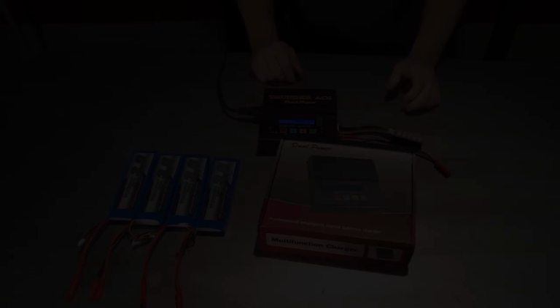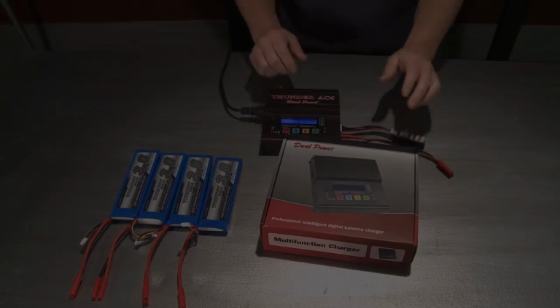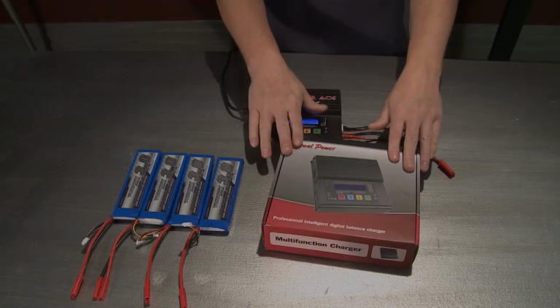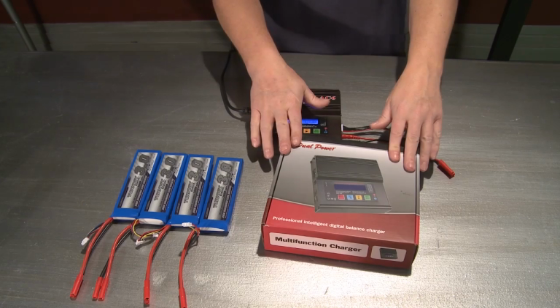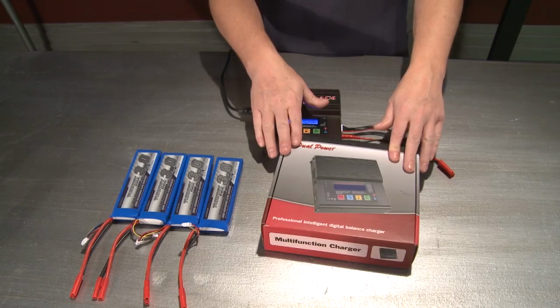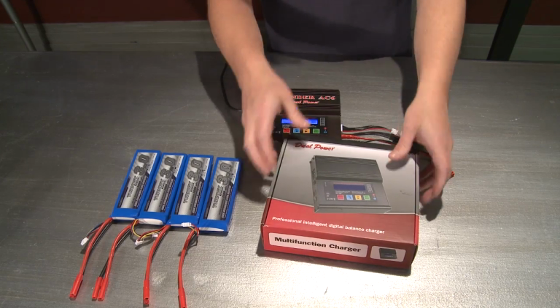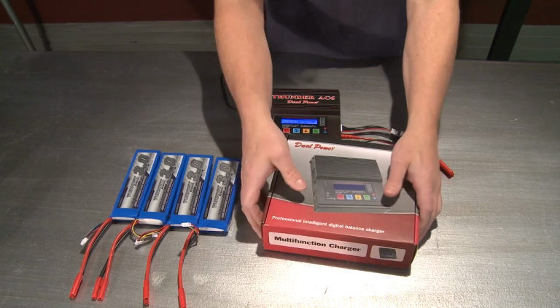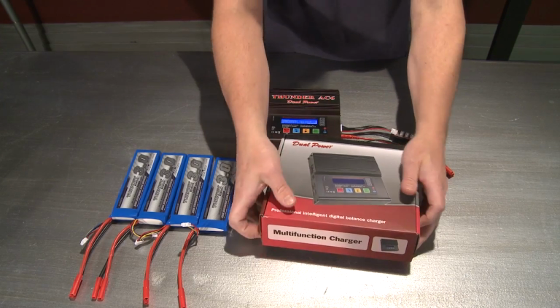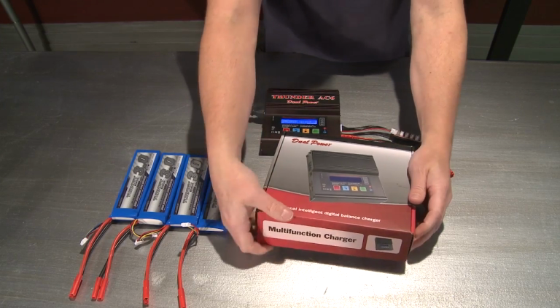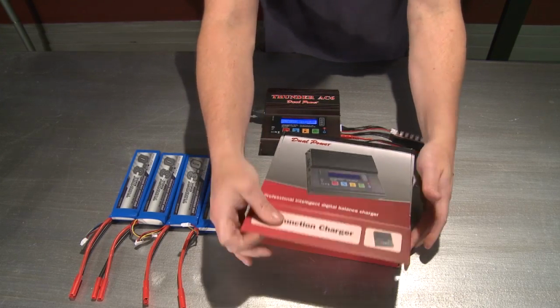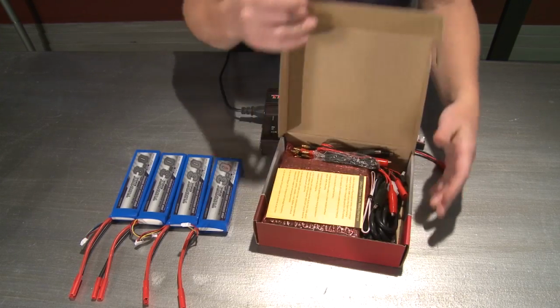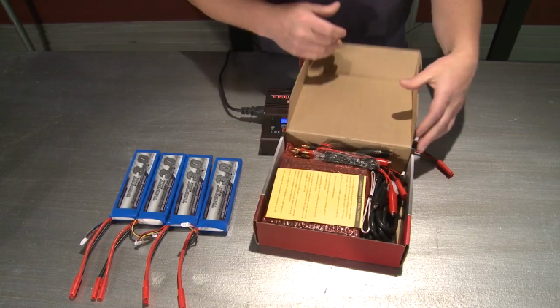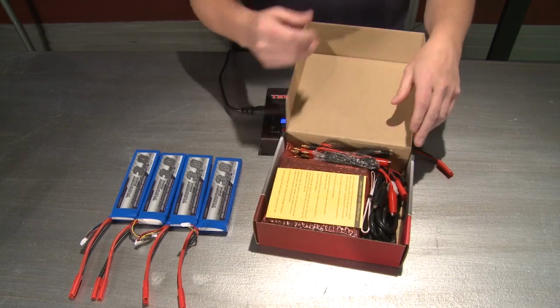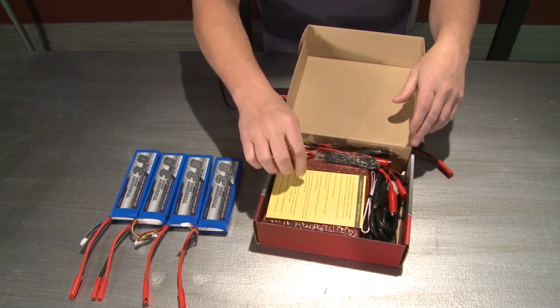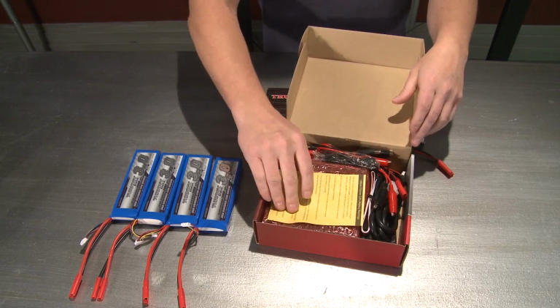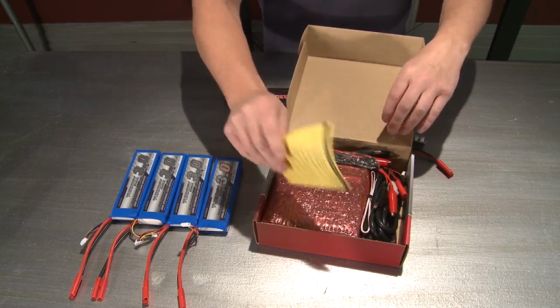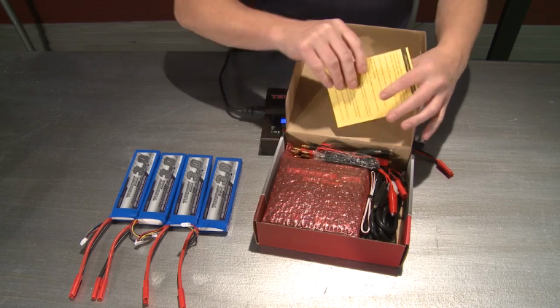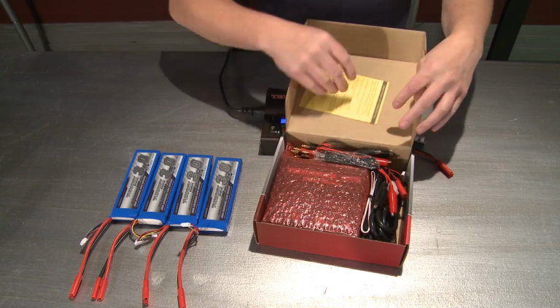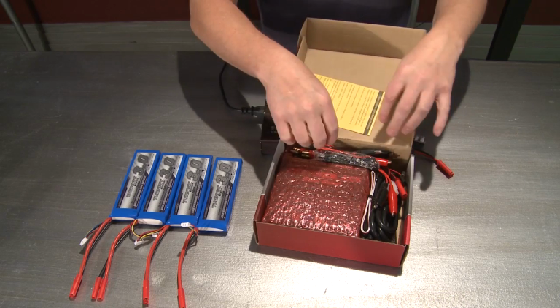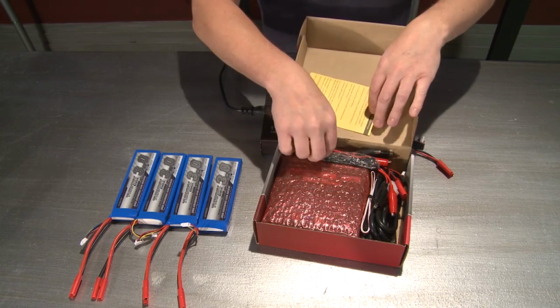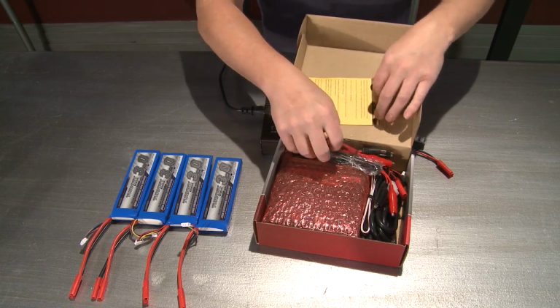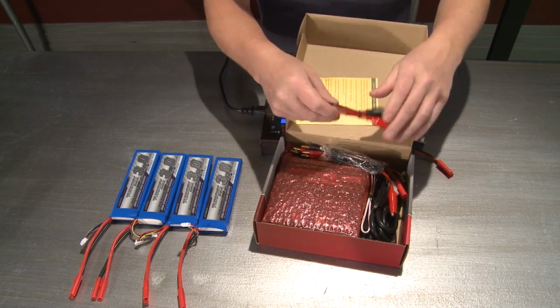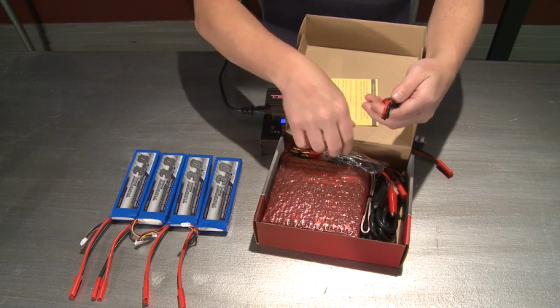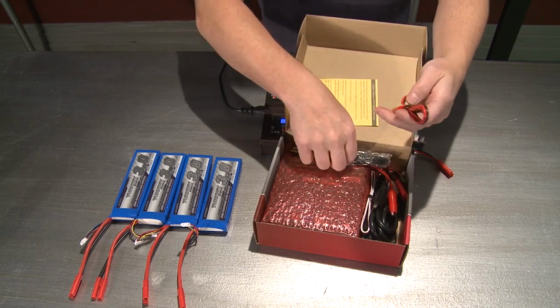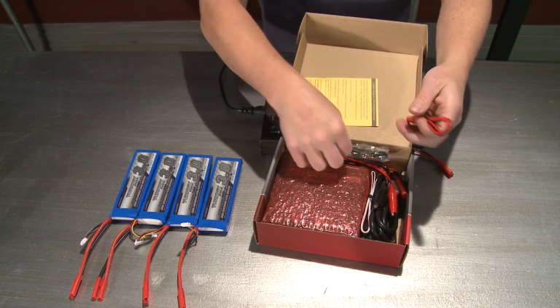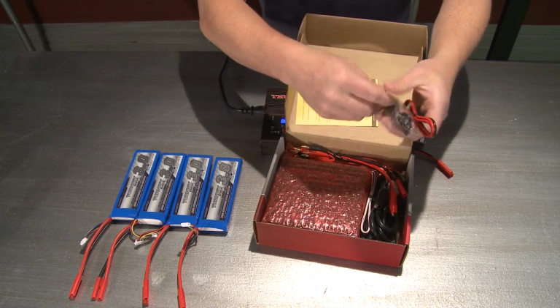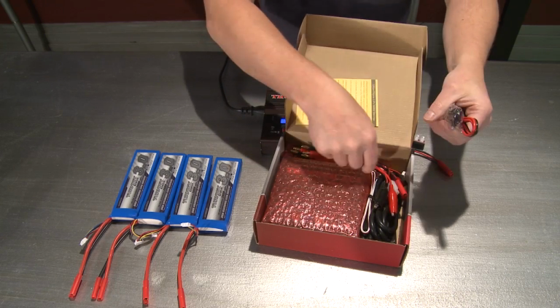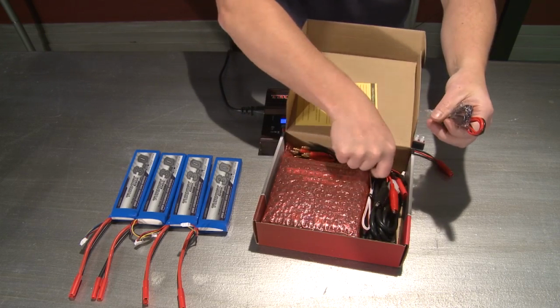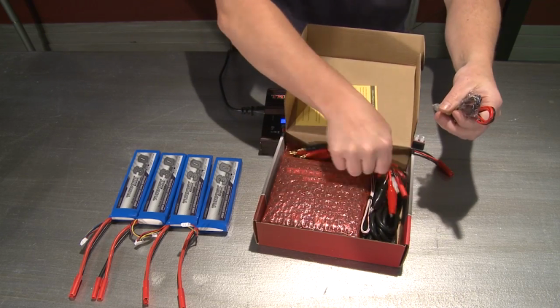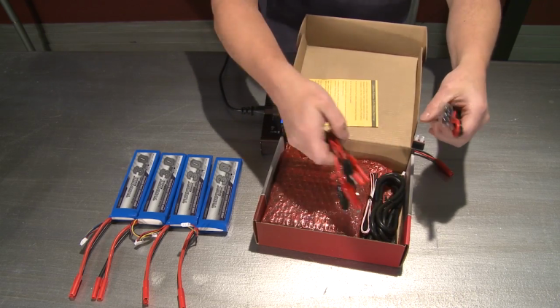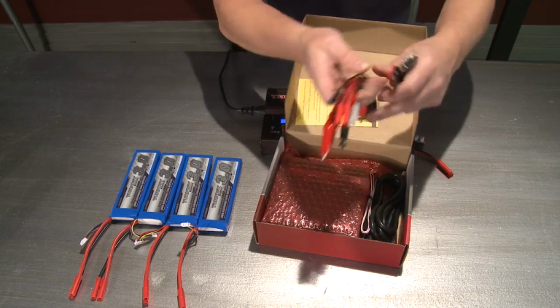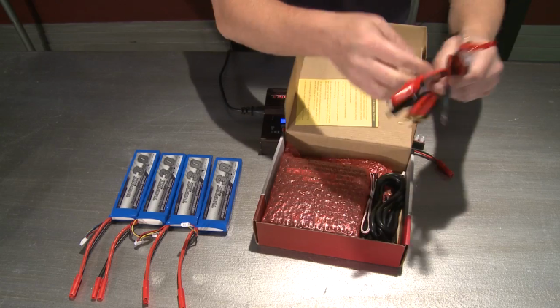So when you get your battery charger, it's going to look like this. In the box, this is how it's going to come. You're going to have all the cords that you need and then some — there's going to be tons of cords.